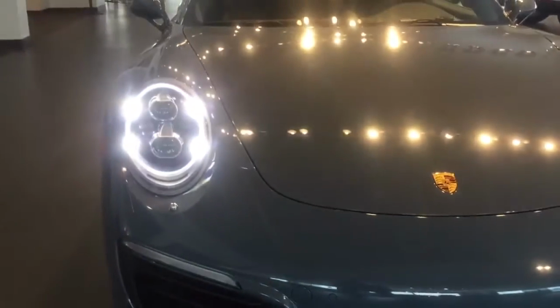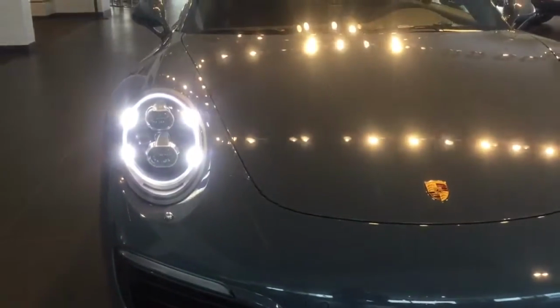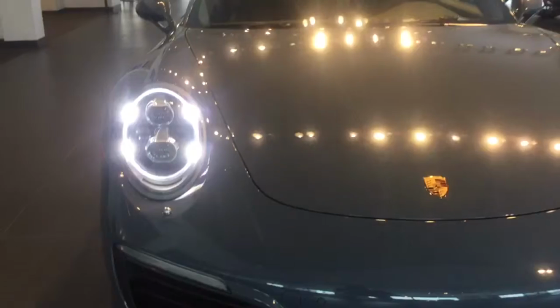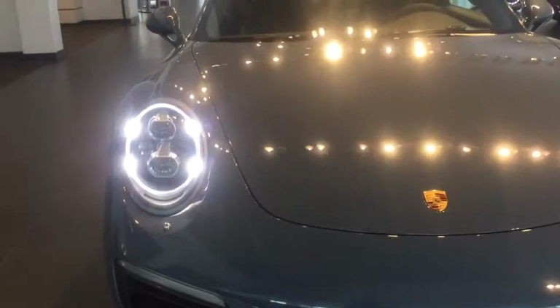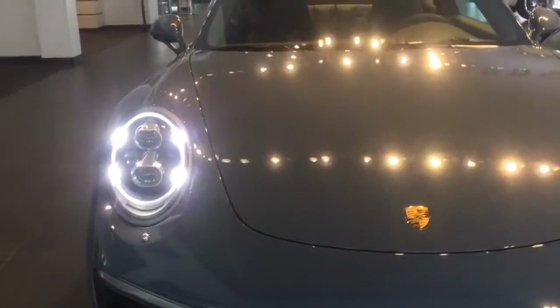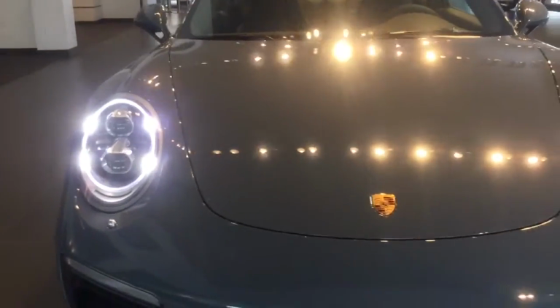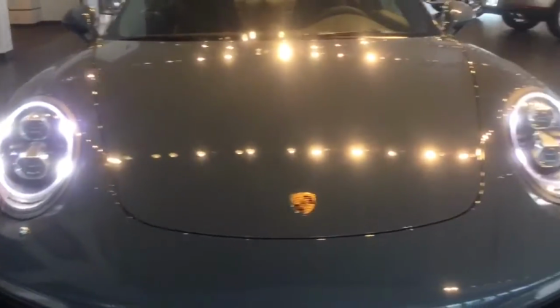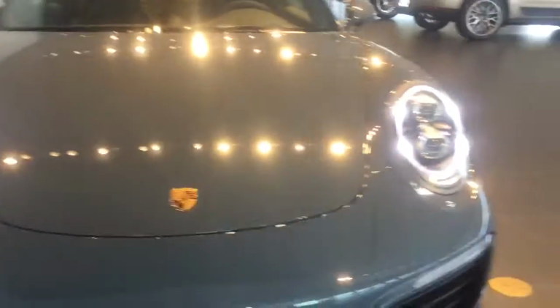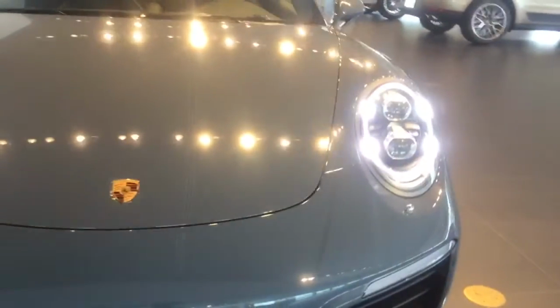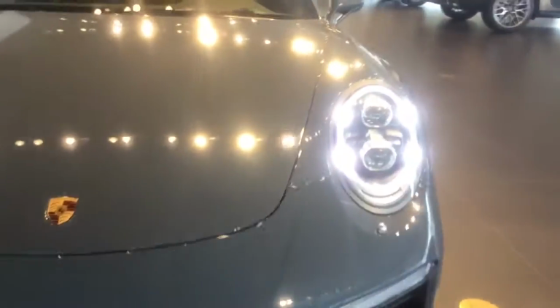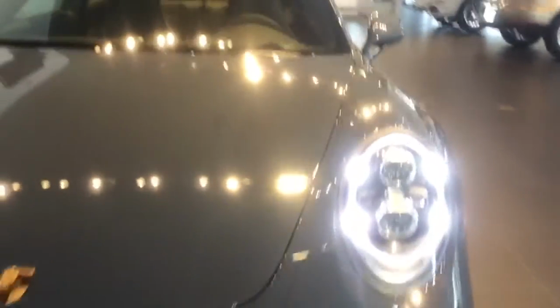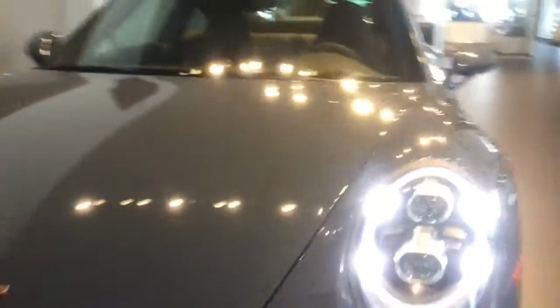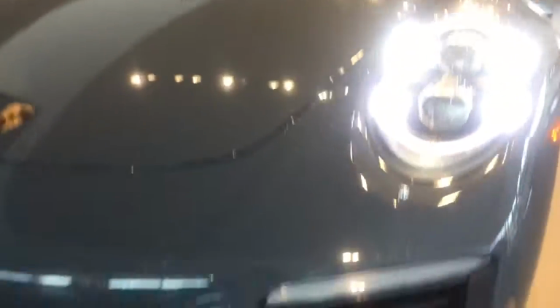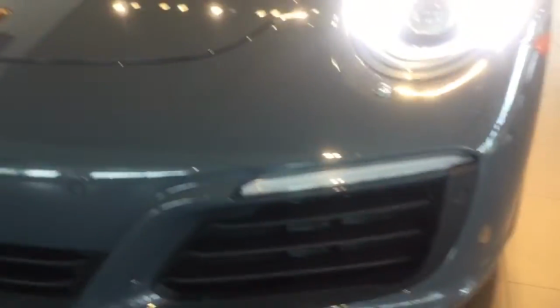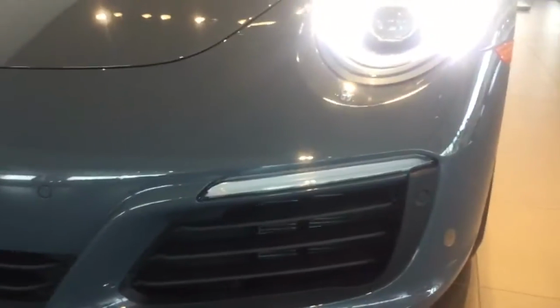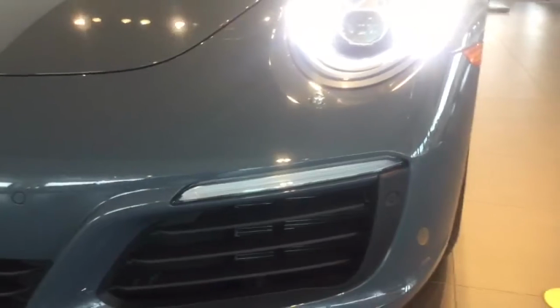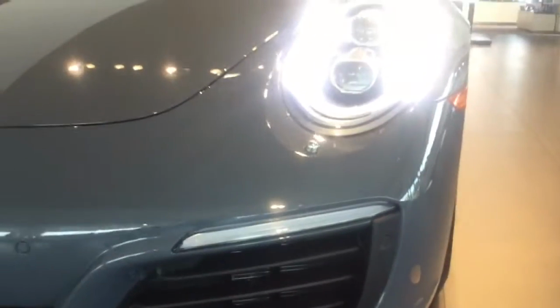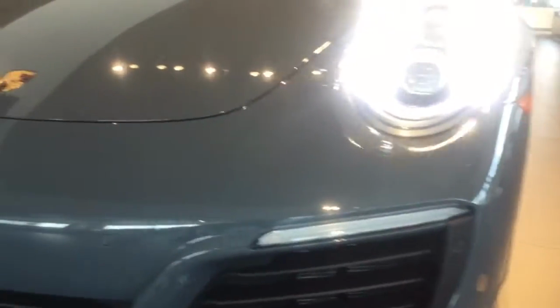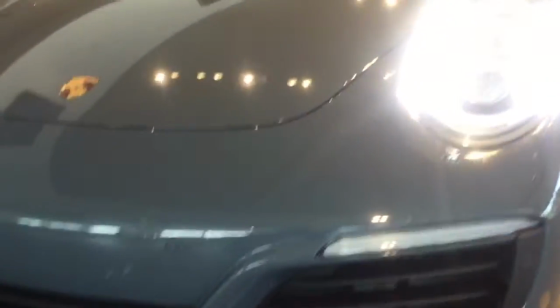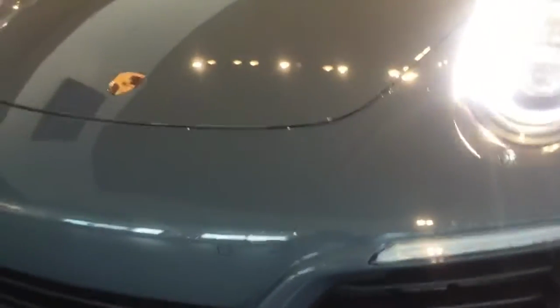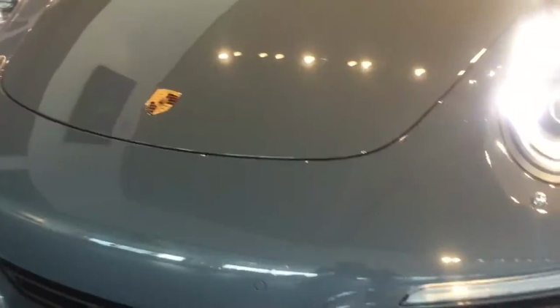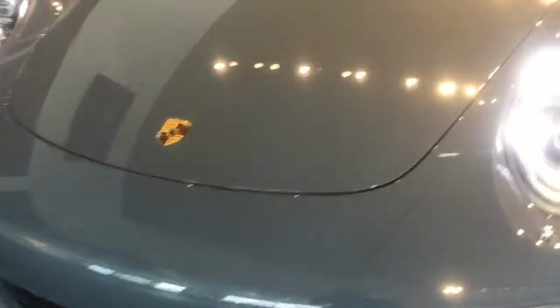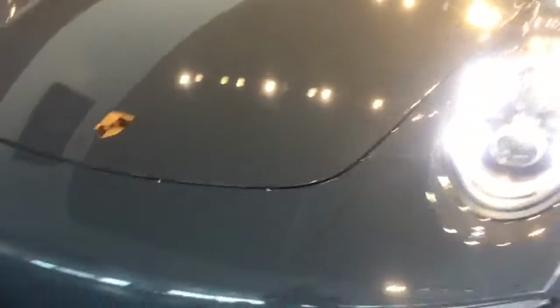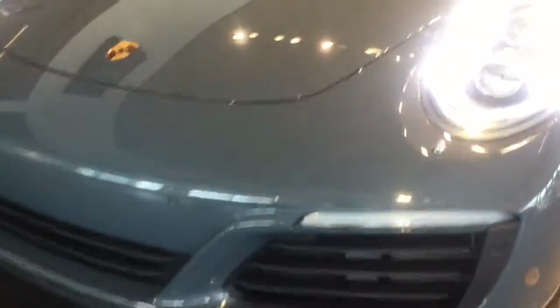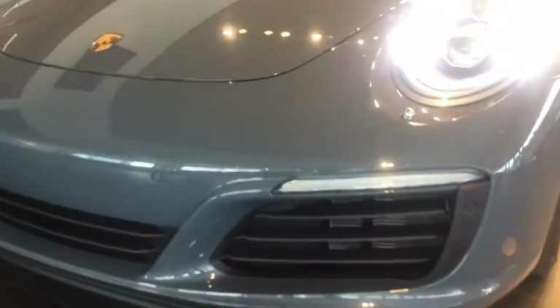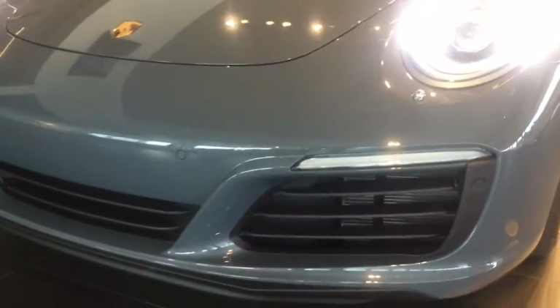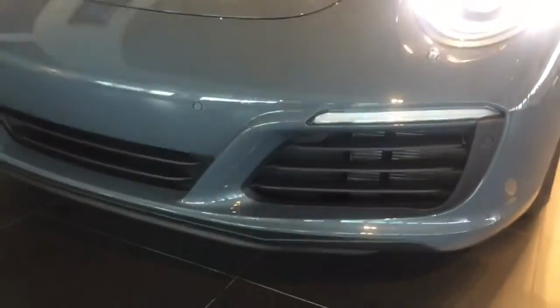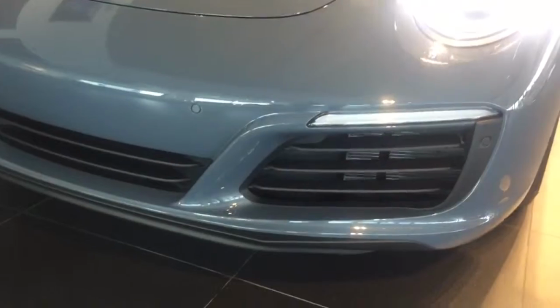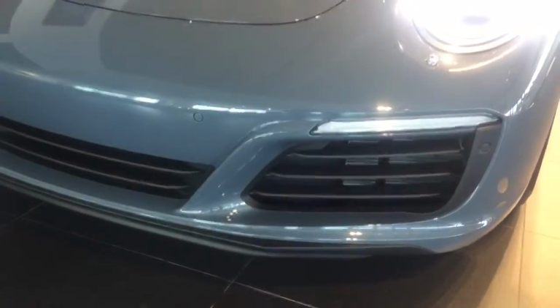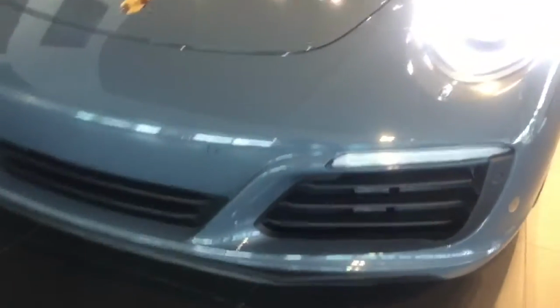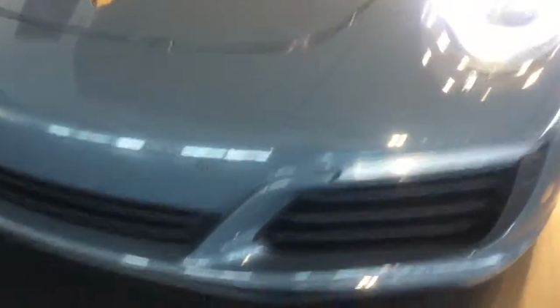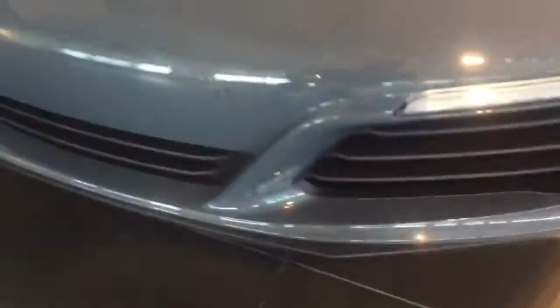You have the full LED daytime running headlights, LED fog lights with some amazing visibility. Nice ventilation system you can see right here.